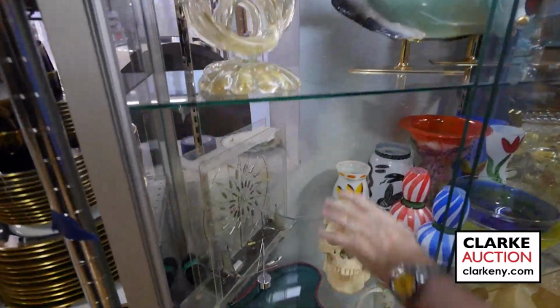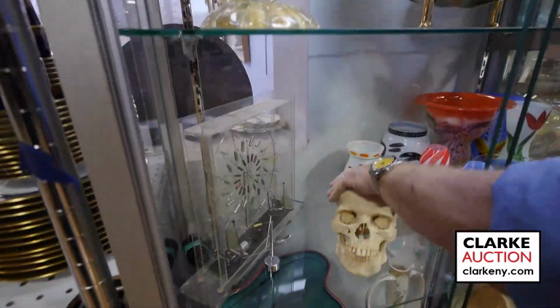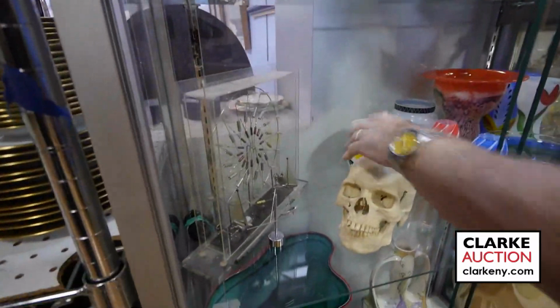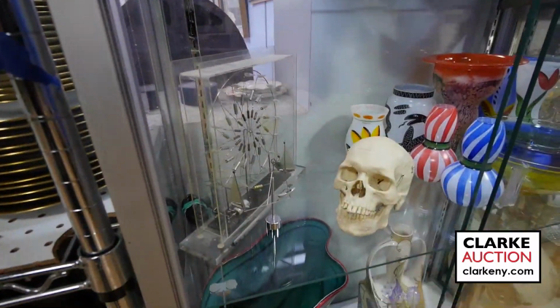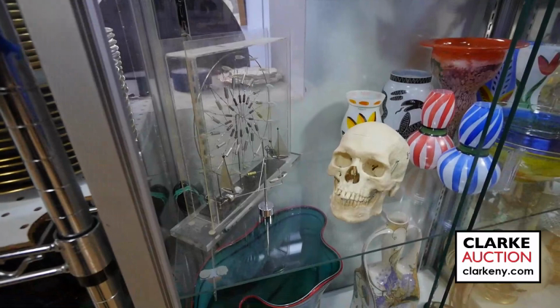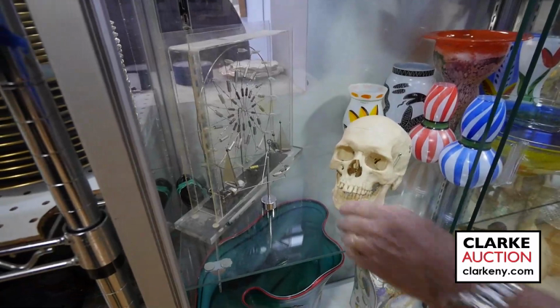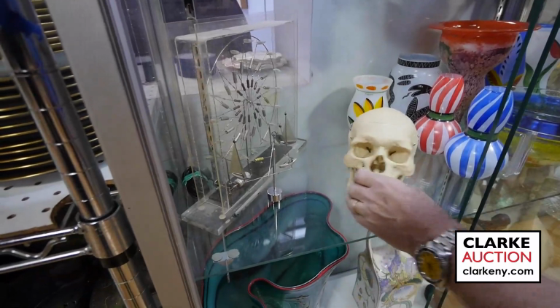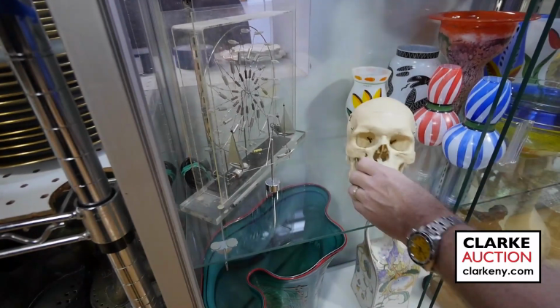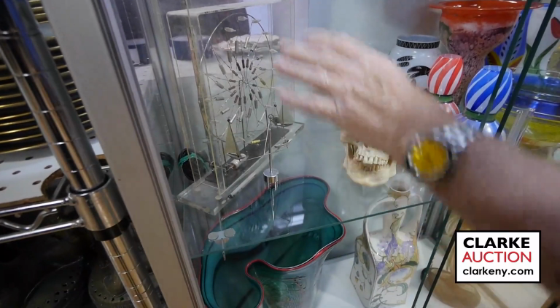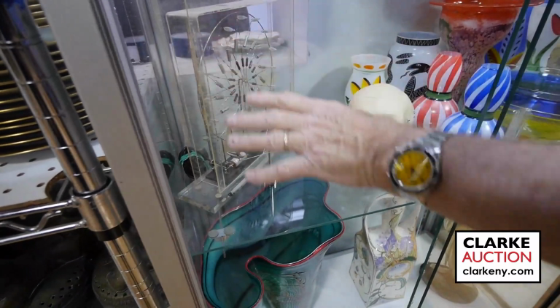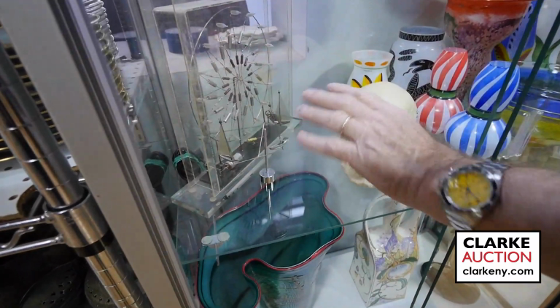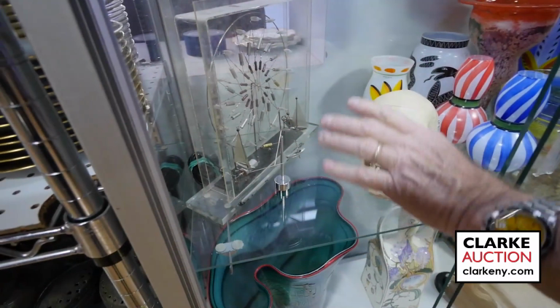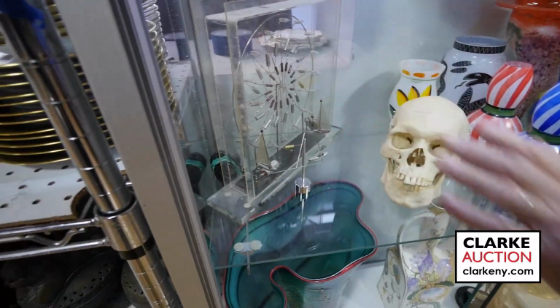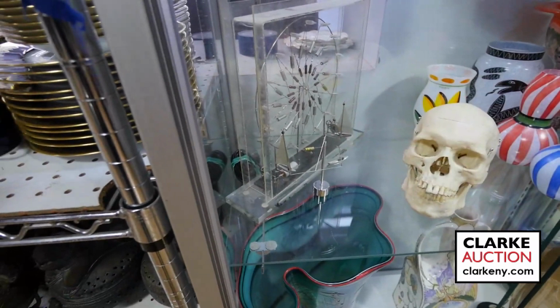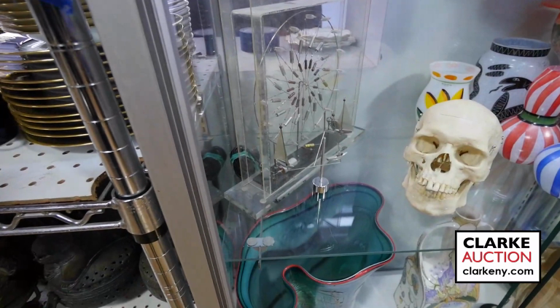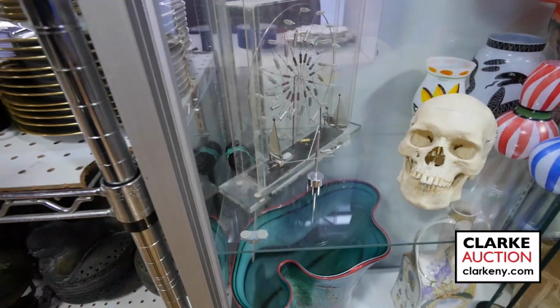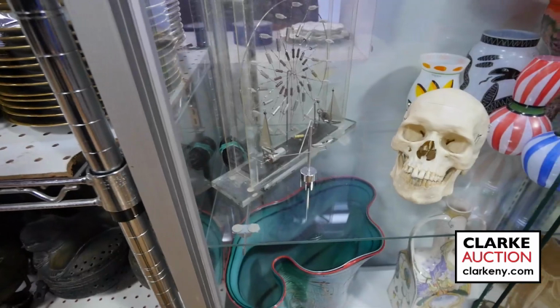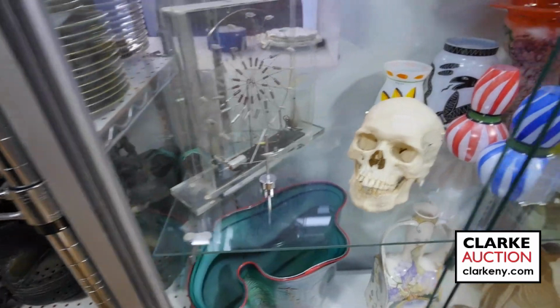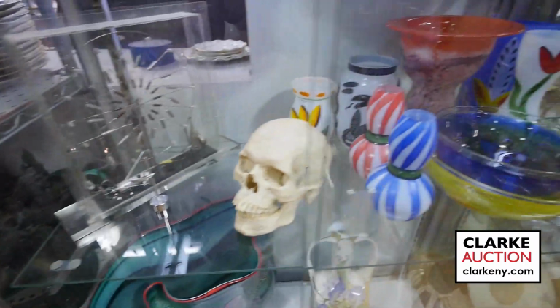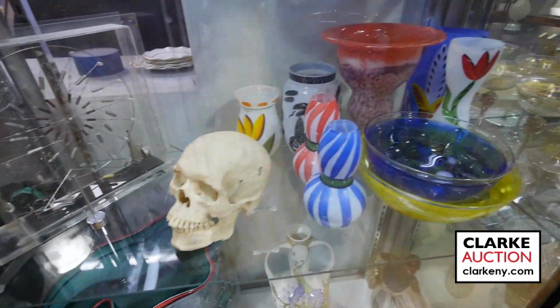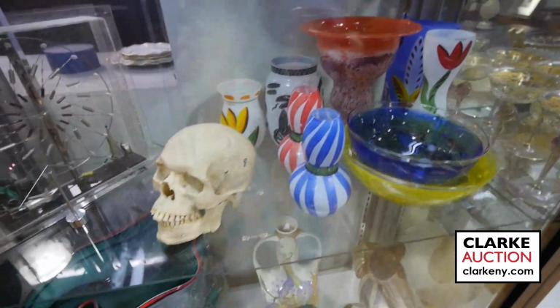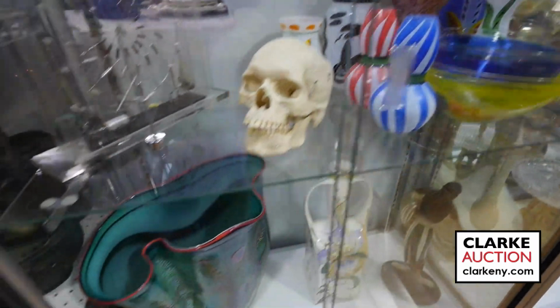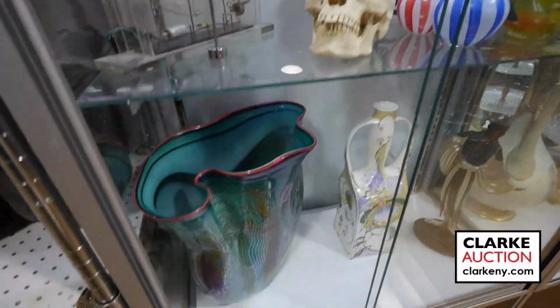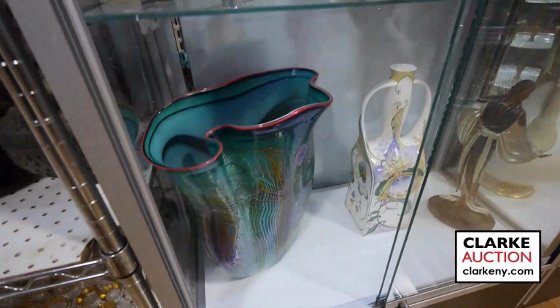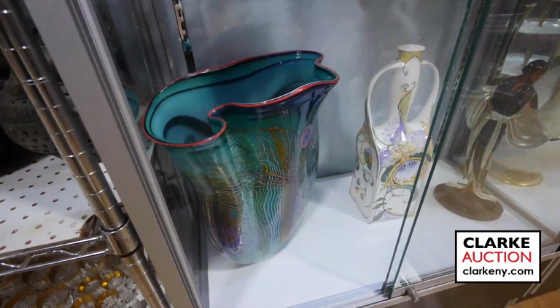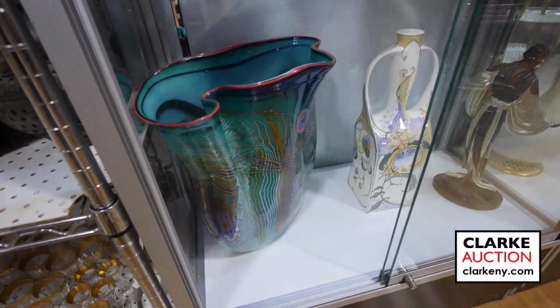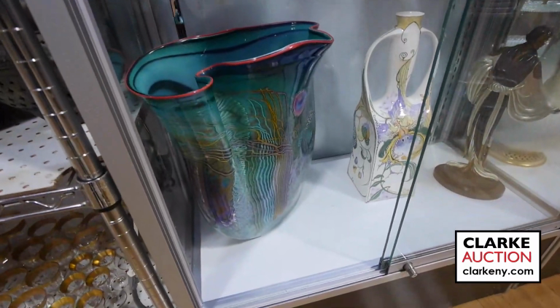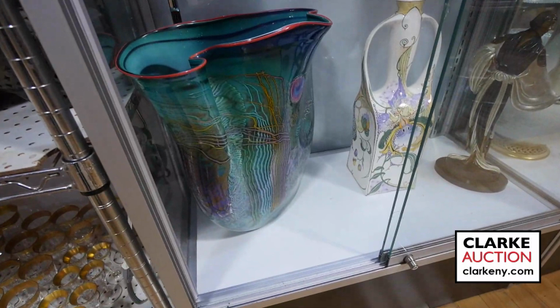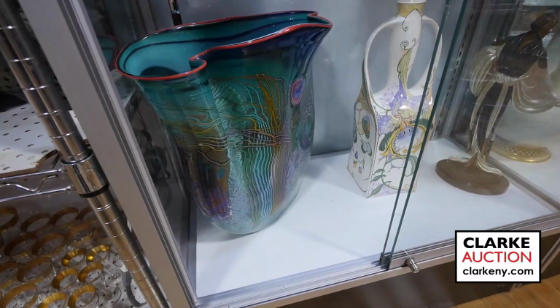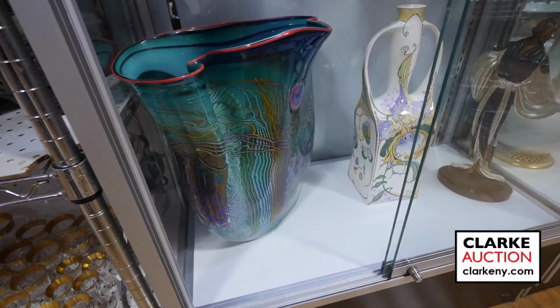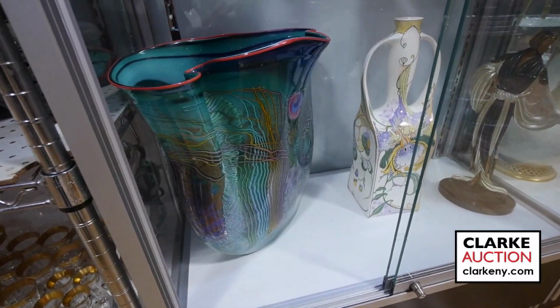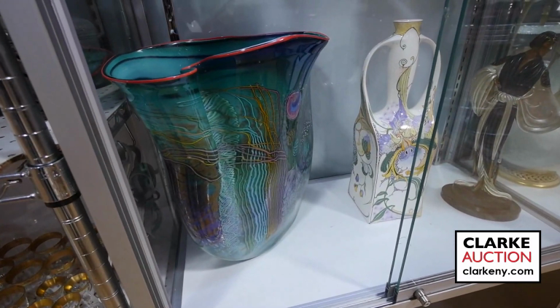As usual, we have a head in the sale — and believe it or not, we have a shrunken head in the next sale. A little grouping of kinetic sculptures — a nice lot. Art glass, a large grouping of it. Below there, that large glass sculpture — a vase — is by a guy called Chris Hawthorne.